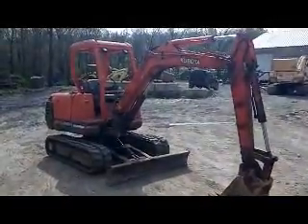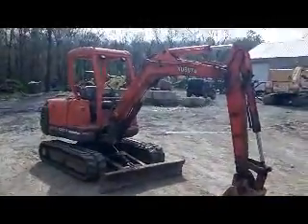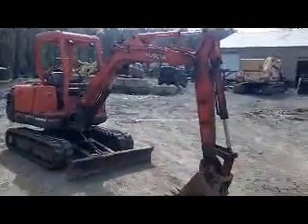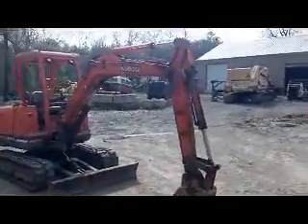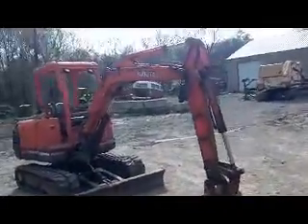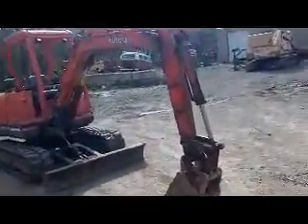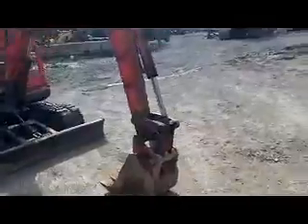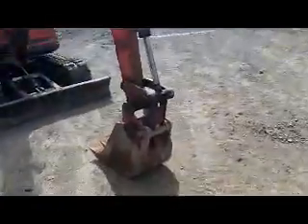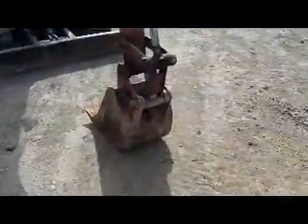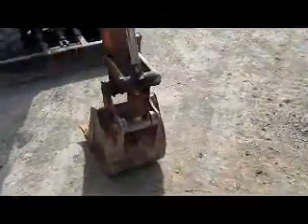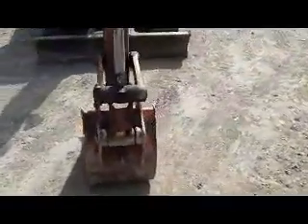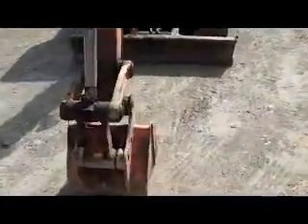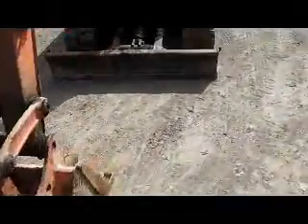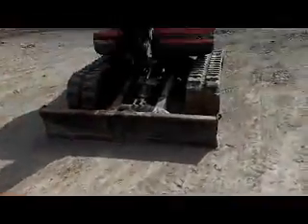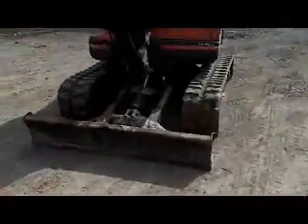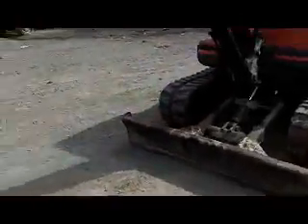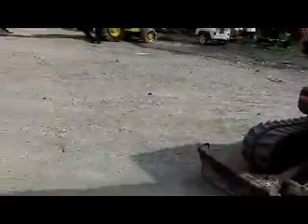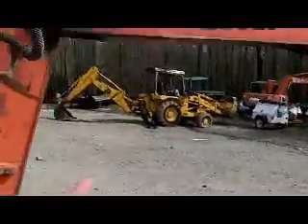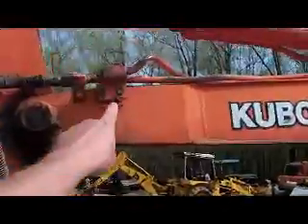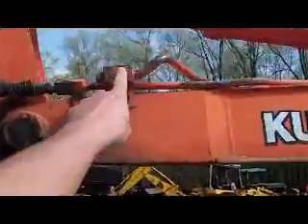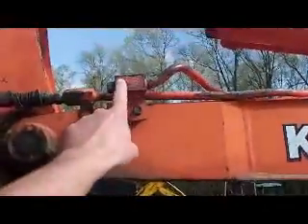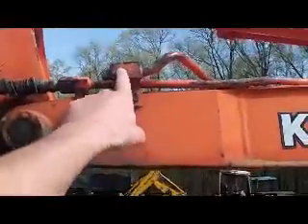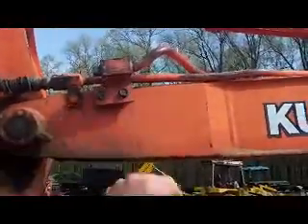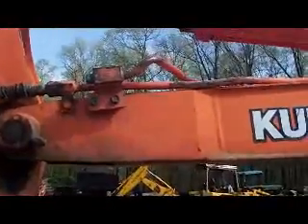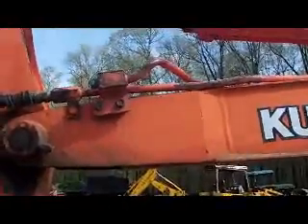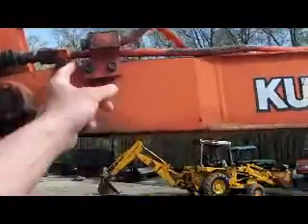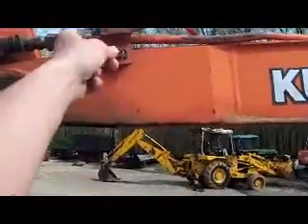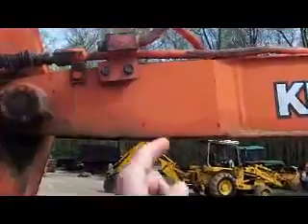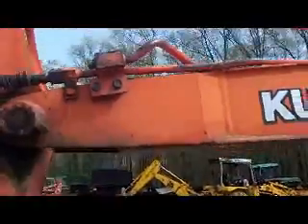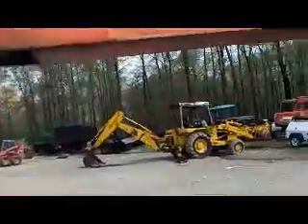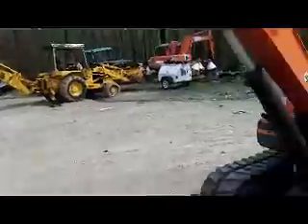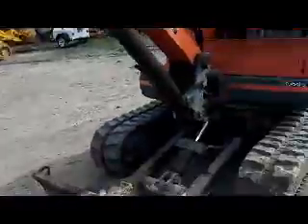Got a pretty slick Kubota KX-121-2. Got an 18 inch bucket, push blade, and your auxiliary hydraulics right here on each side — it is just plugged off. Just need to pull that plug and put your quick connect there.